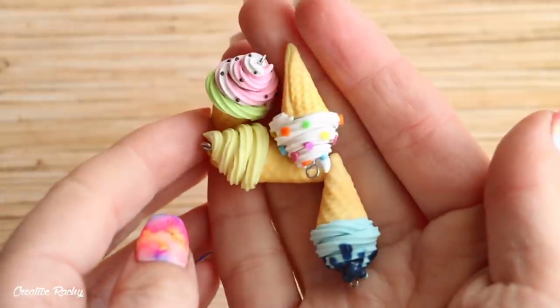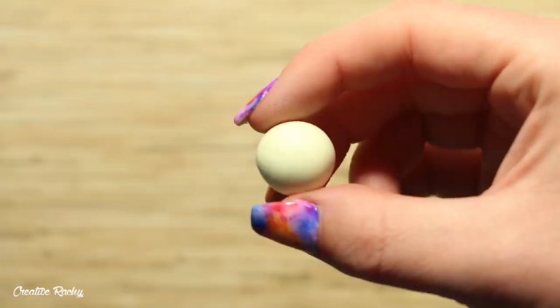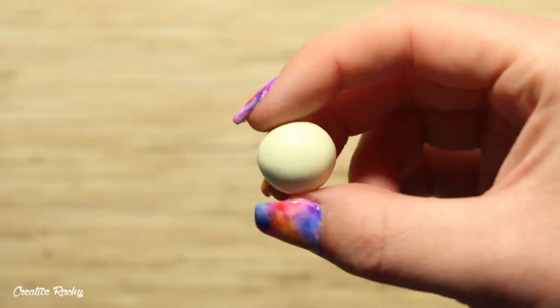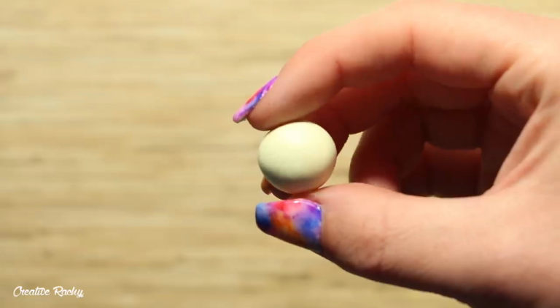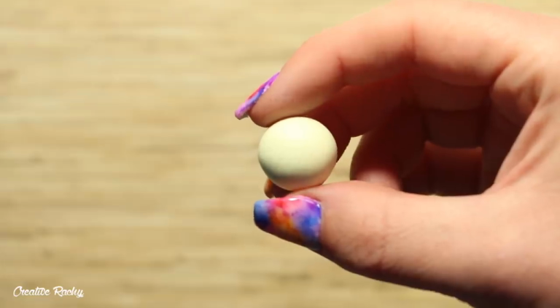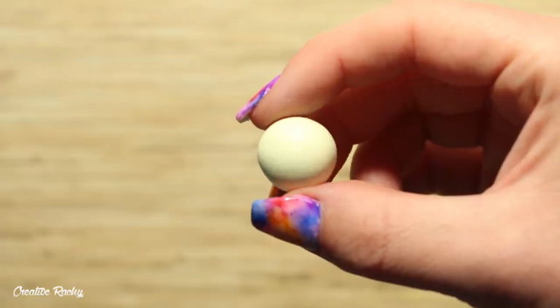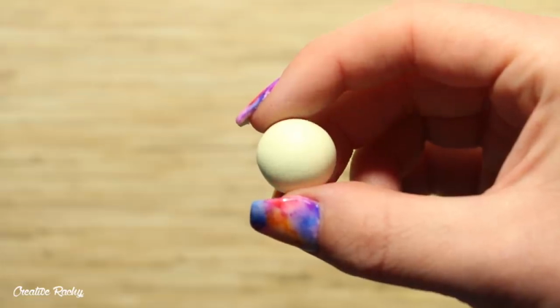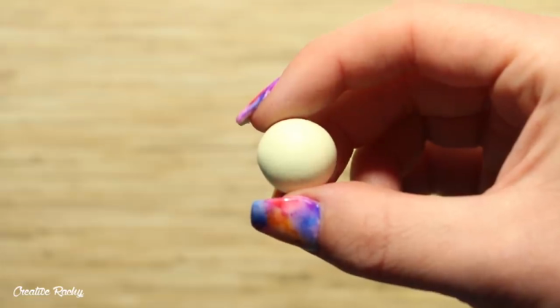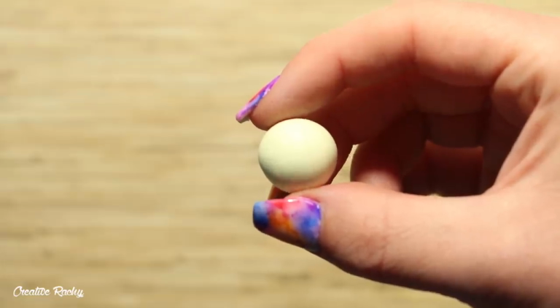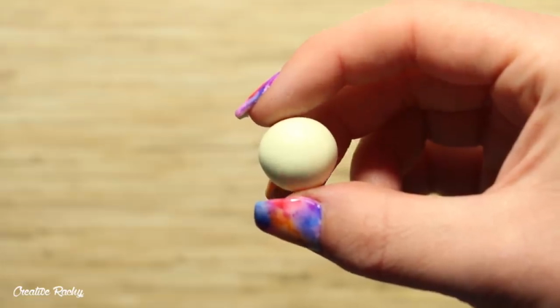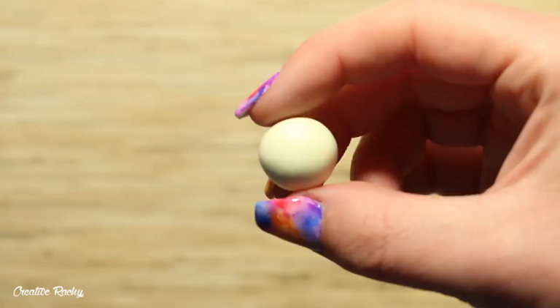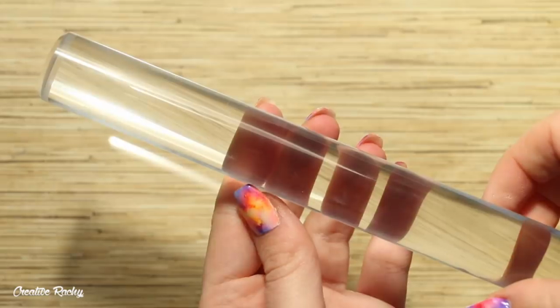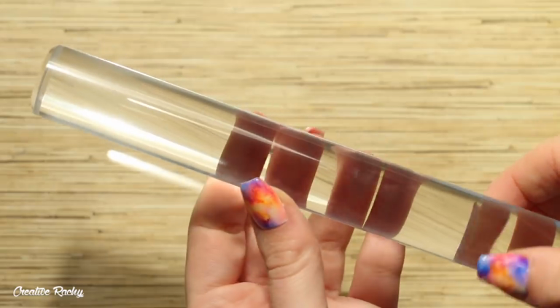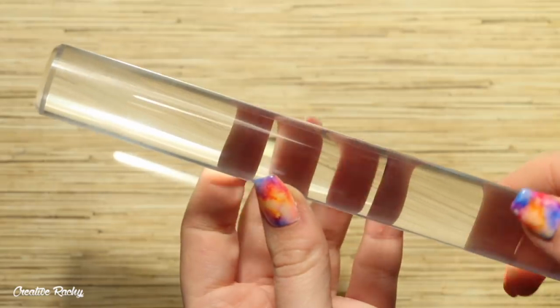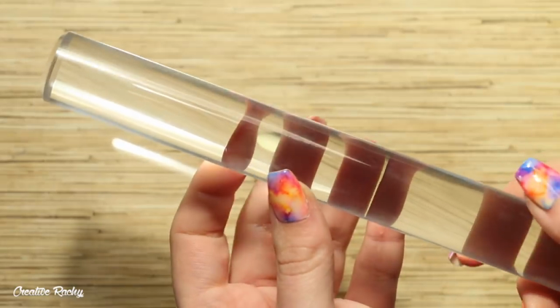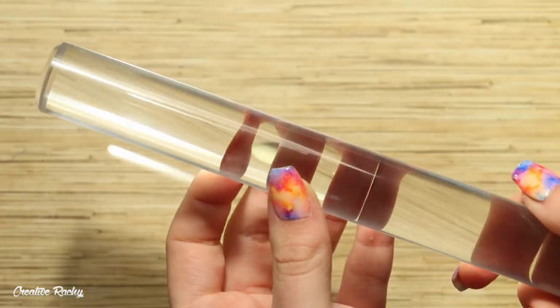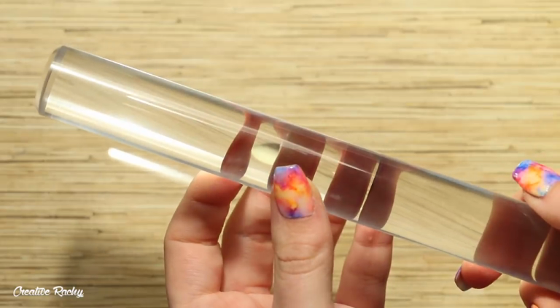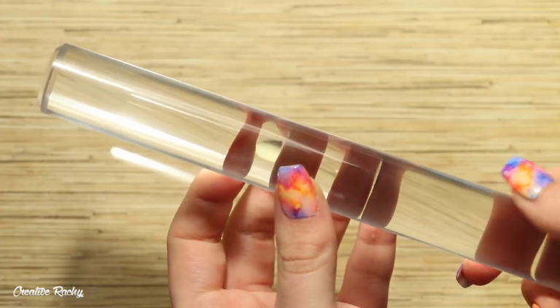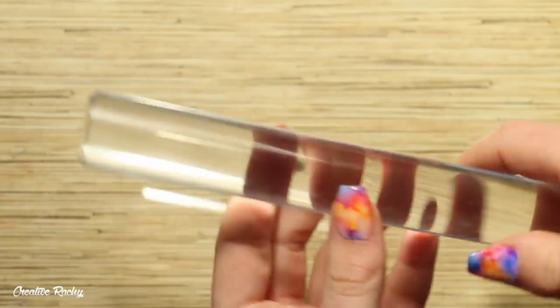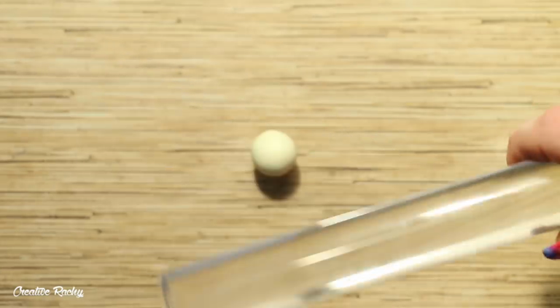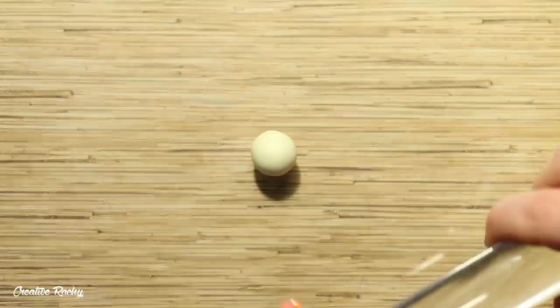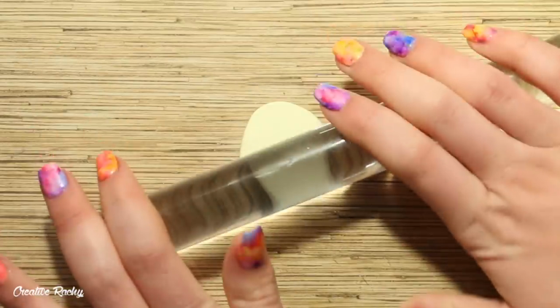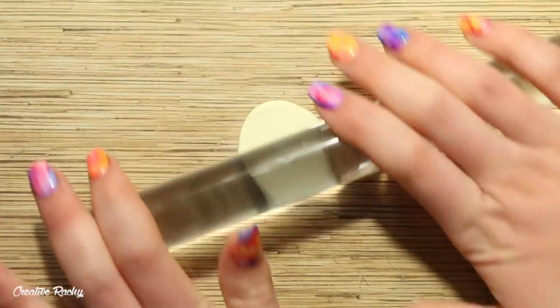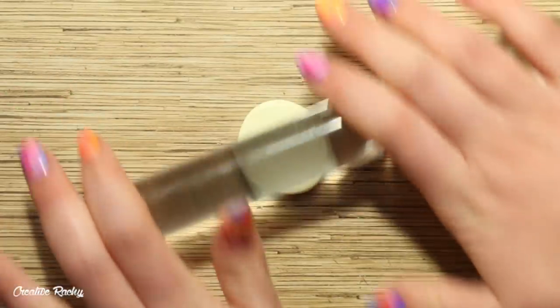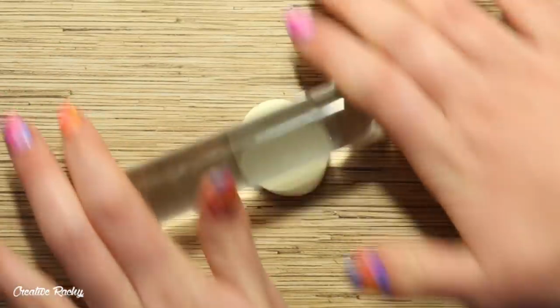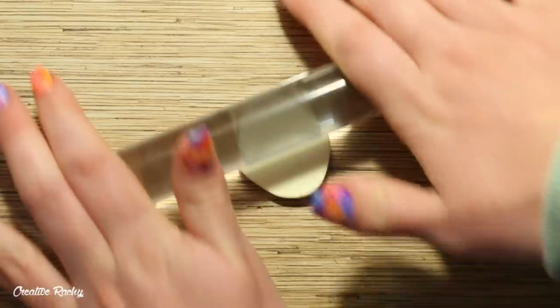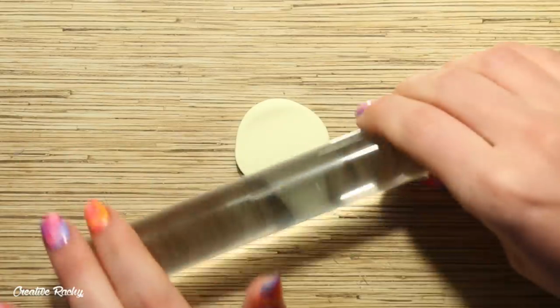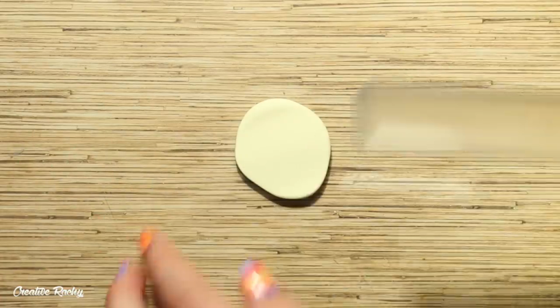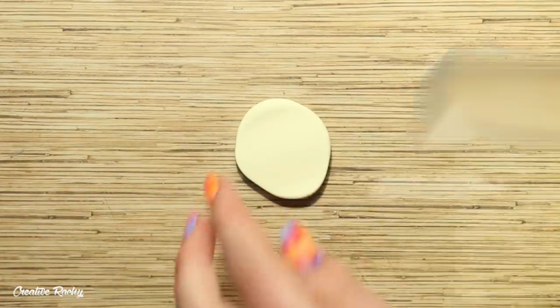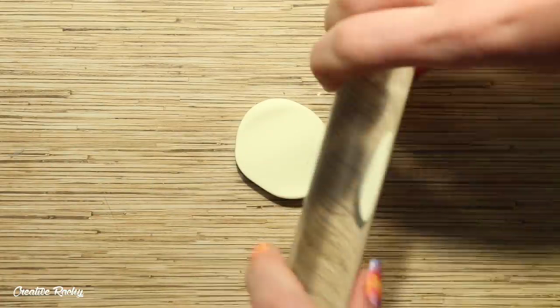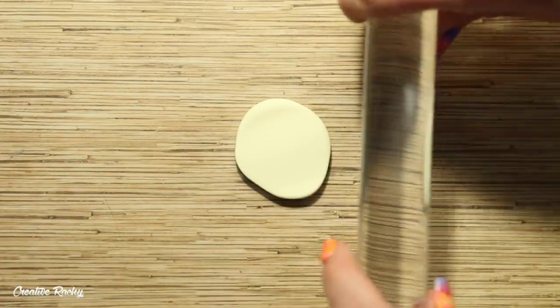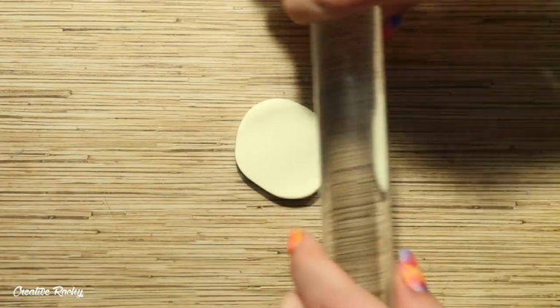I'm beginning by making the cones for my ice cream. The color I'm using is called Vanilla by Fimo. I'm just taking my clay rolling pin and rolling this clay down onto my work surface to make a flat sheet.